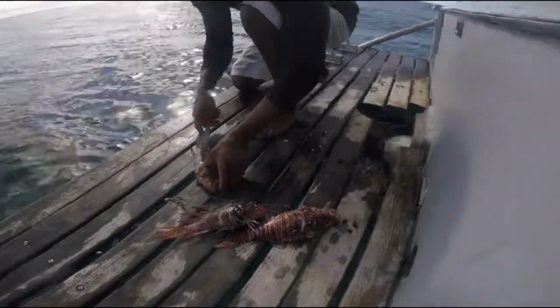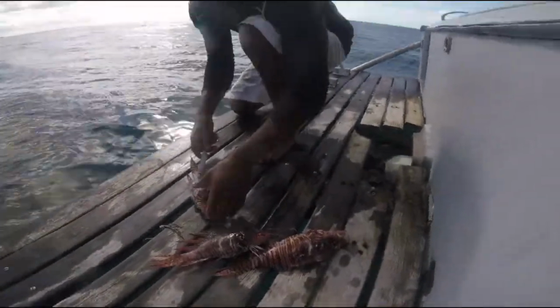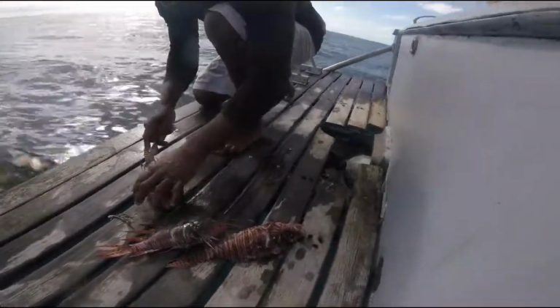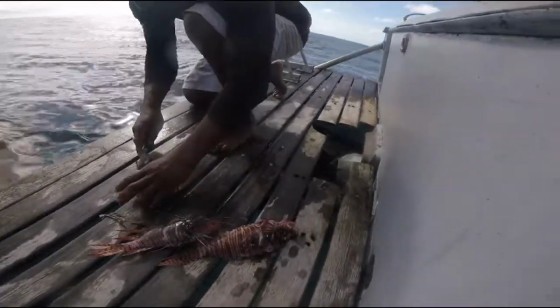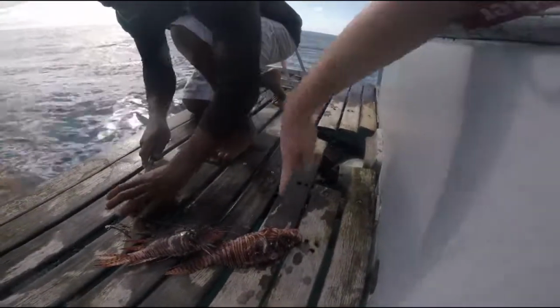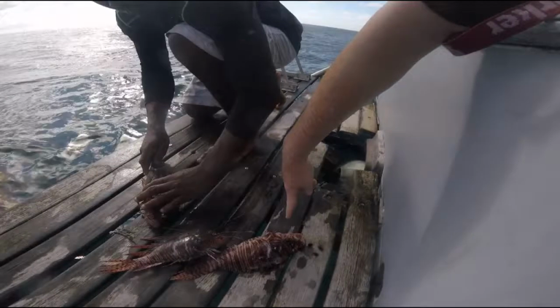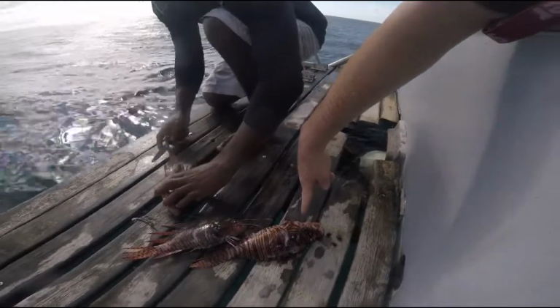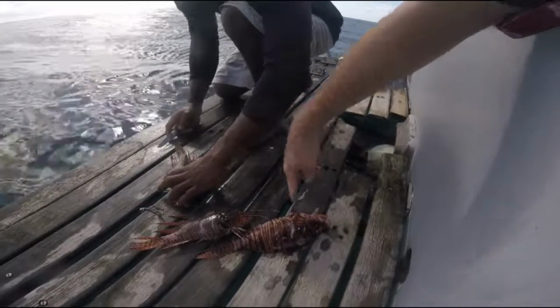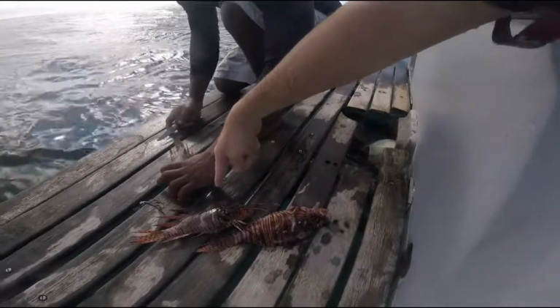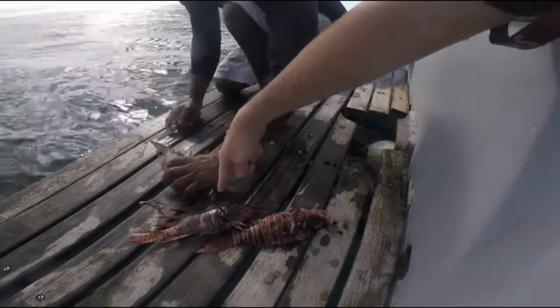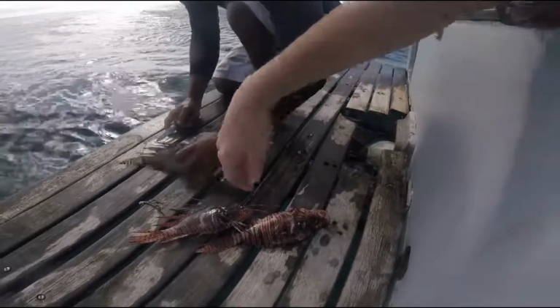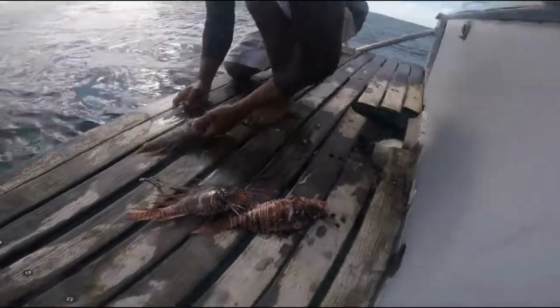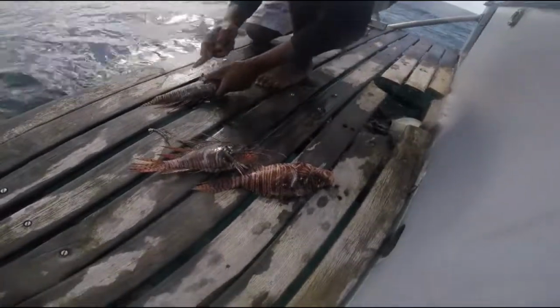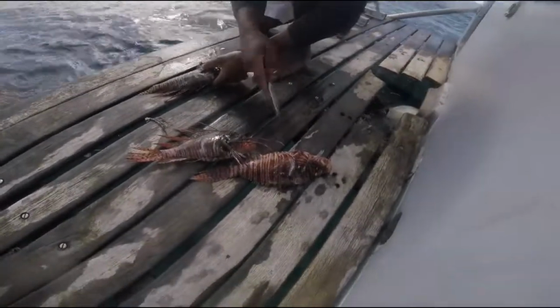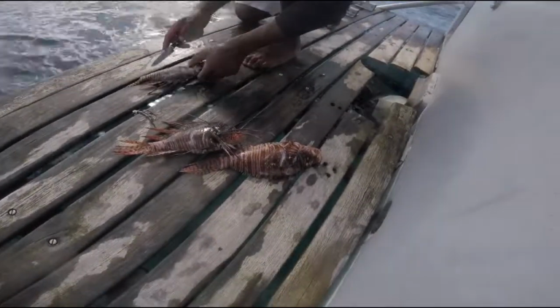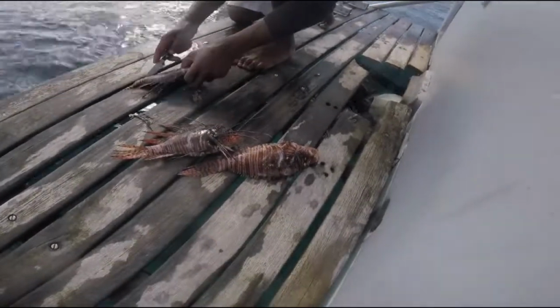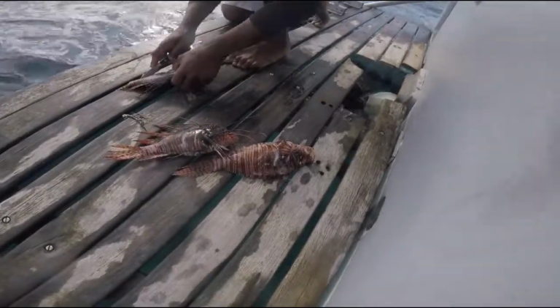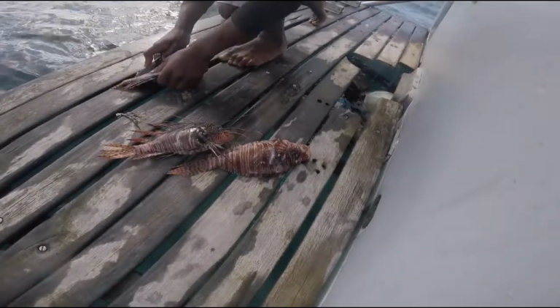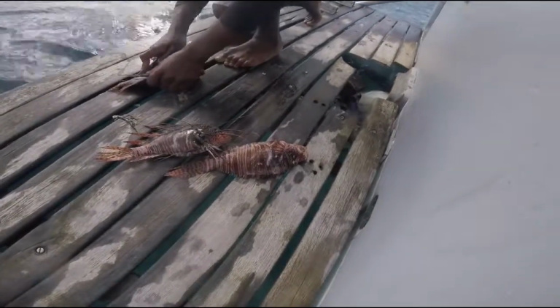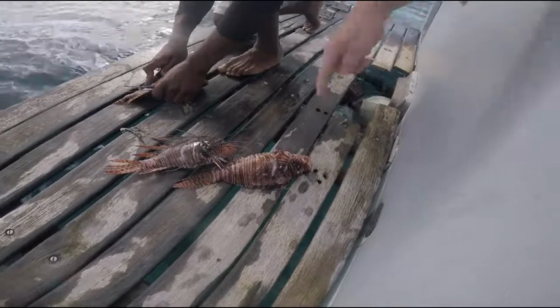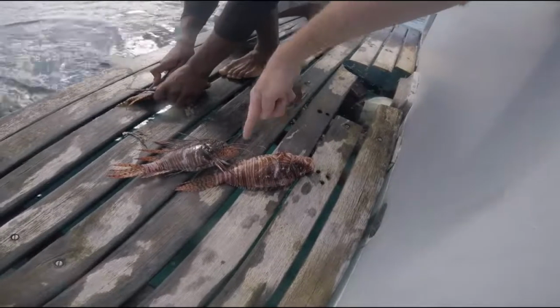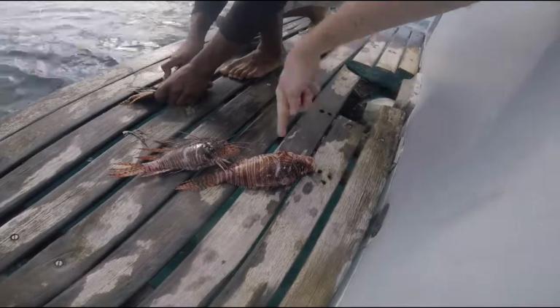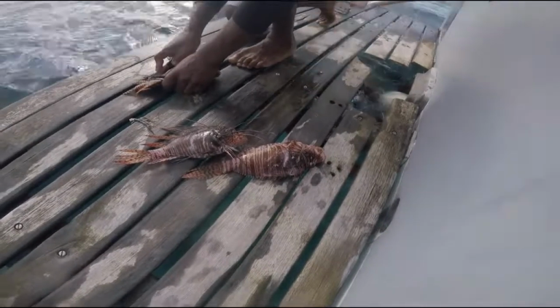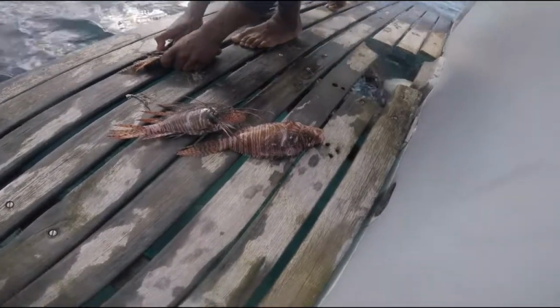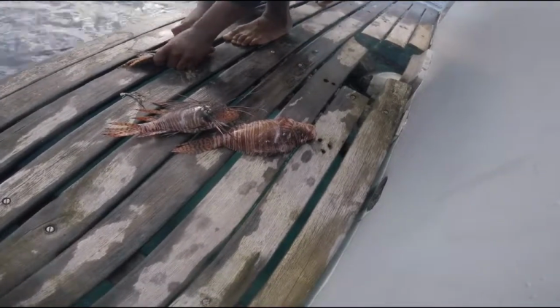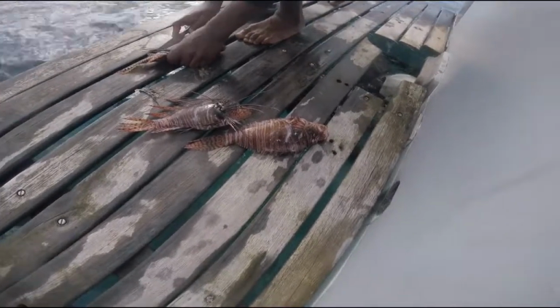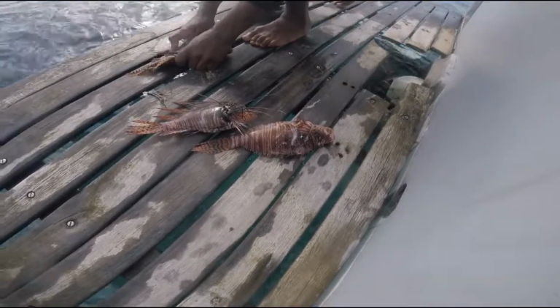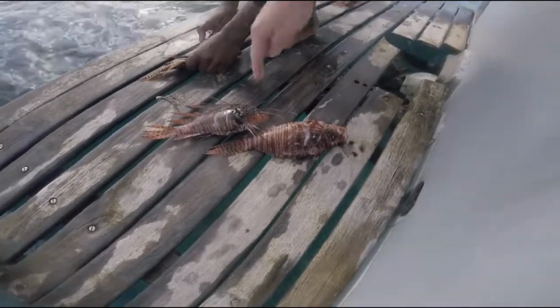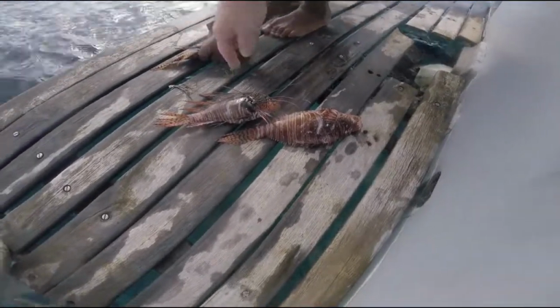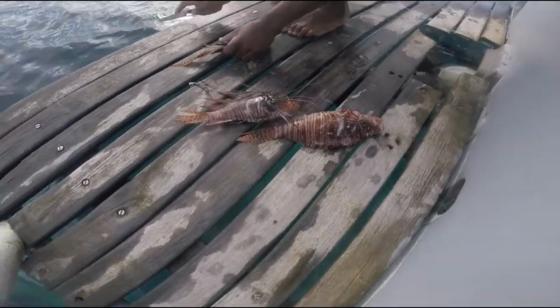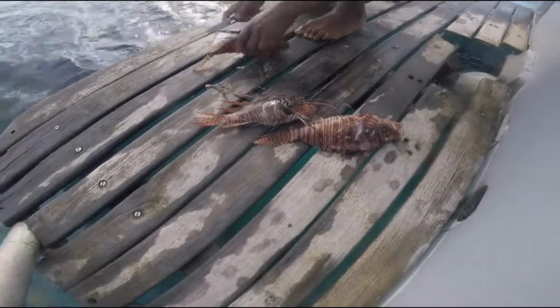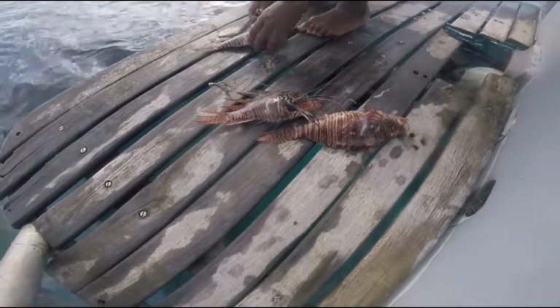Three lionfish. Is this one about the average size? This one looks kind of small. We got big ones too. But is this about the normal size? Yeah, and then this one is a little bit shorter.